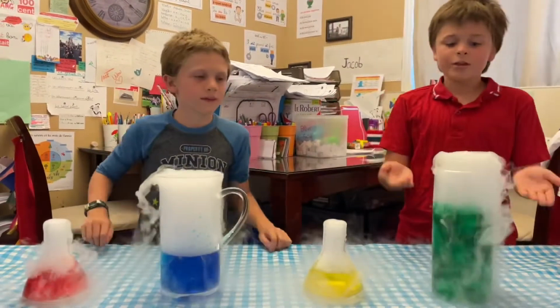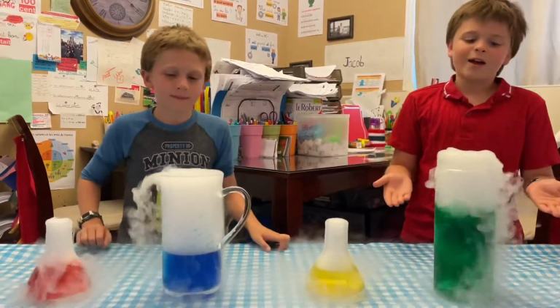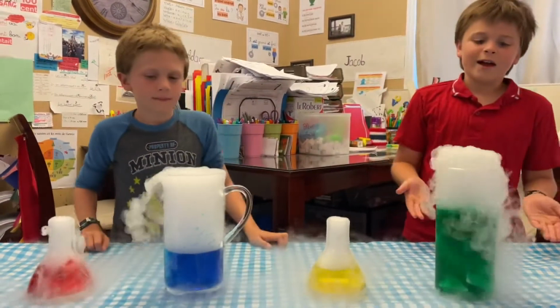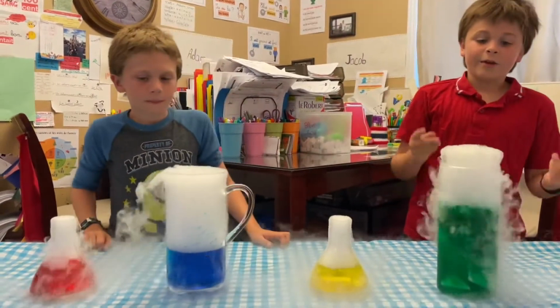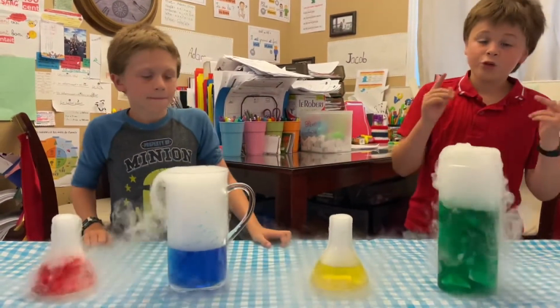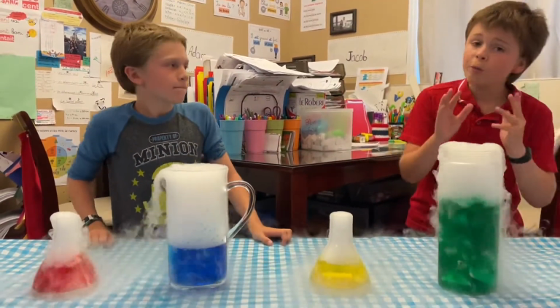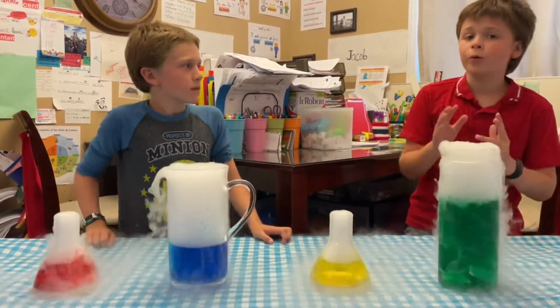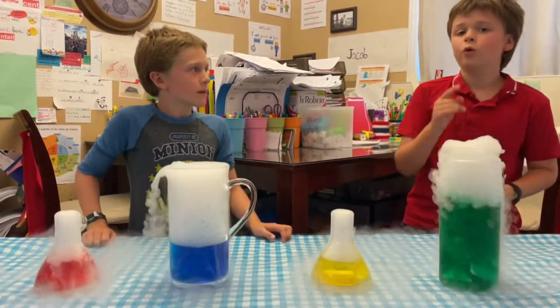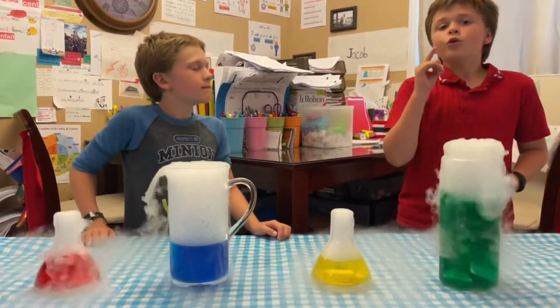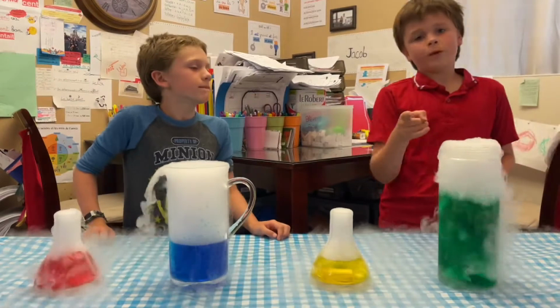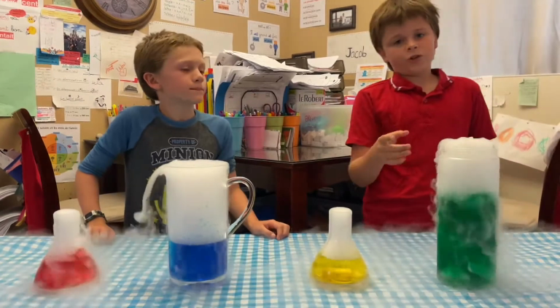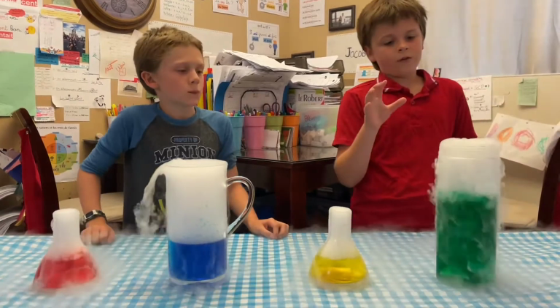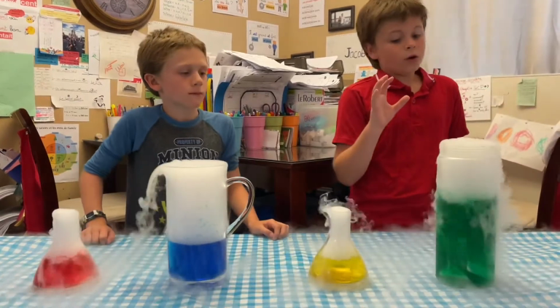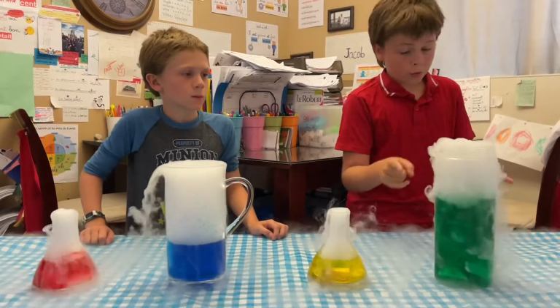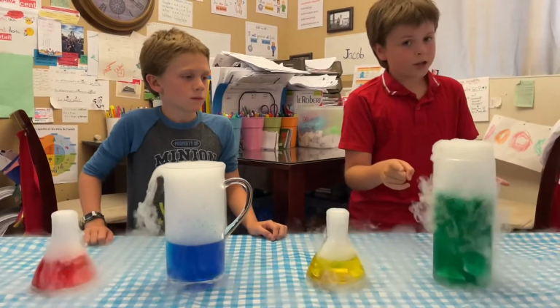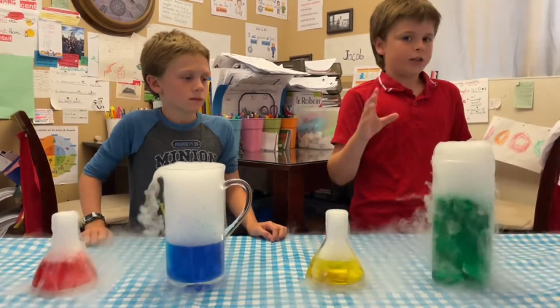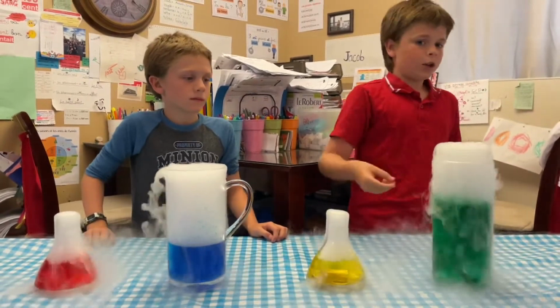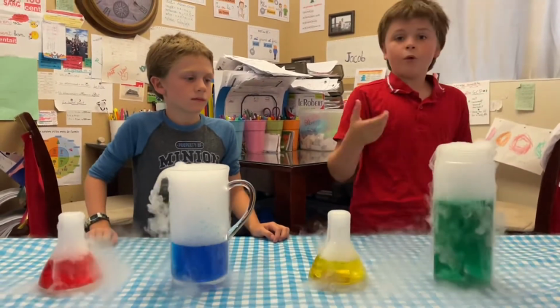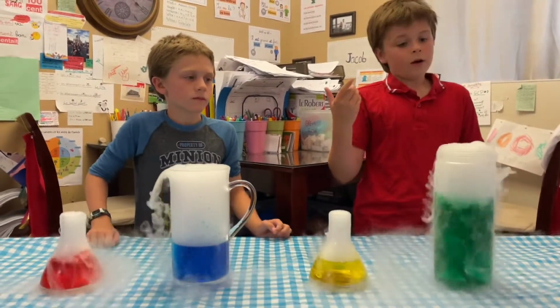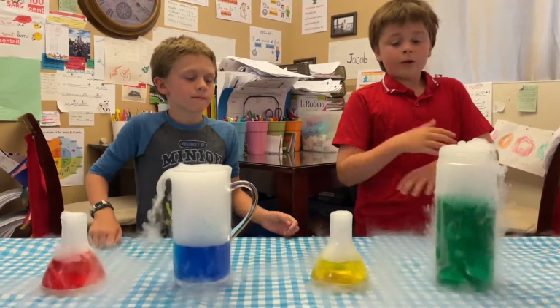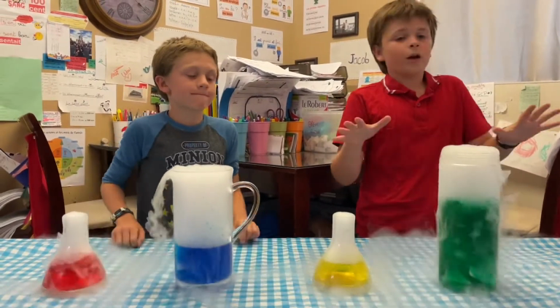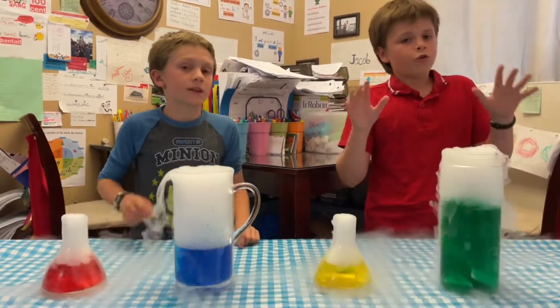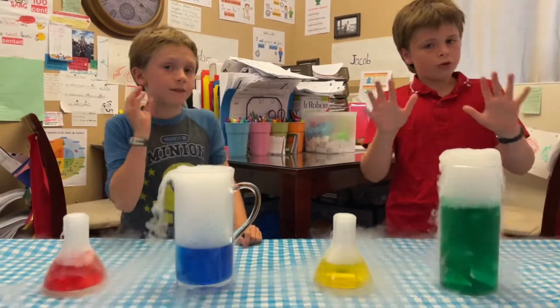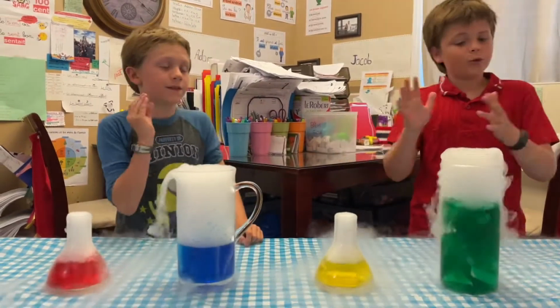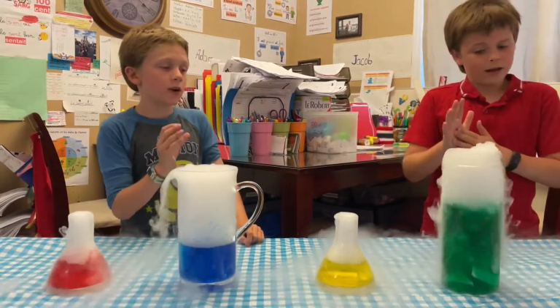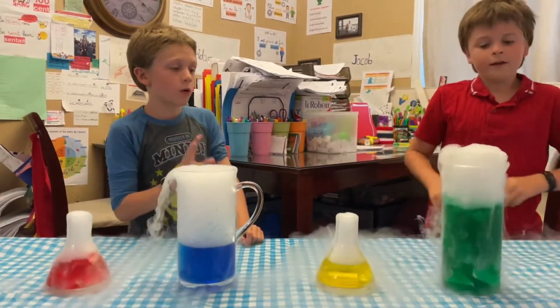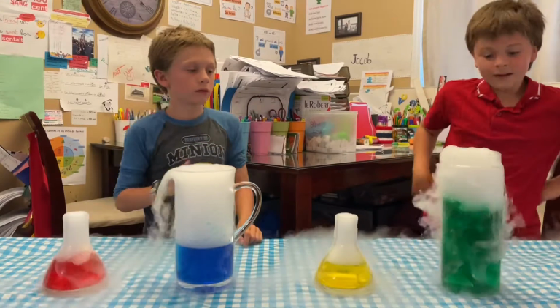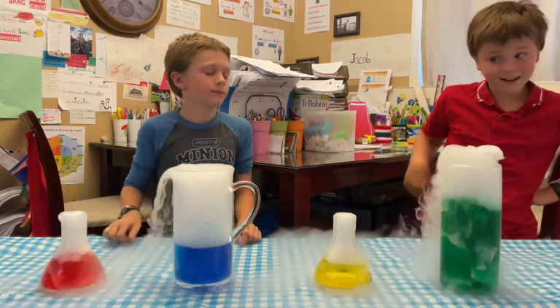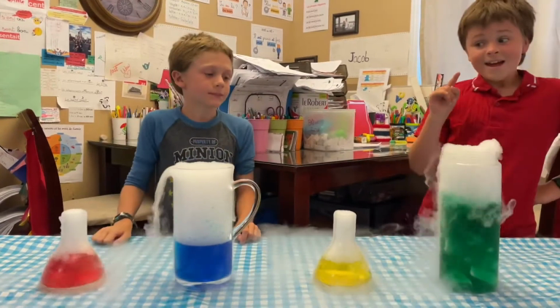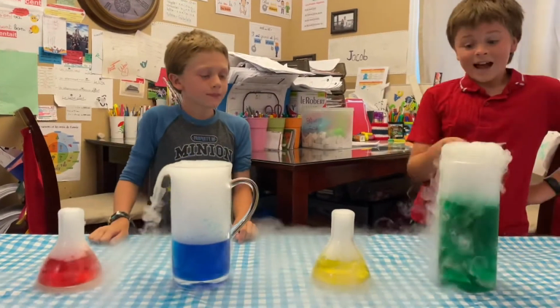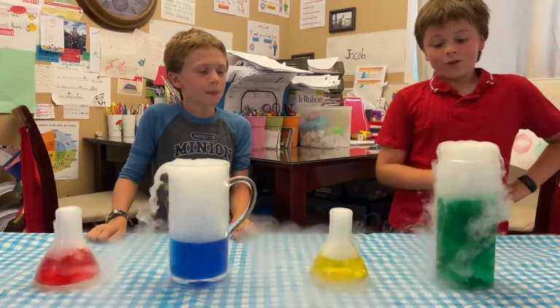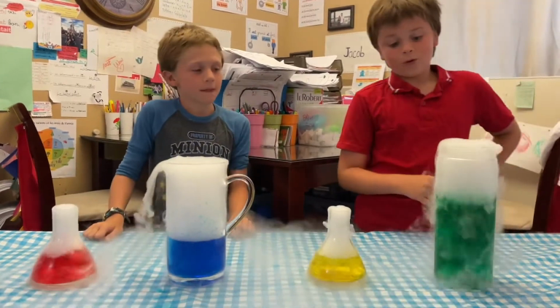So this is dry ice. It's super, super cool — but also super dangerous. If you touch it, use a glove or something else. Don't touch it with your bare hands. It's very cool, though — that is super cool!